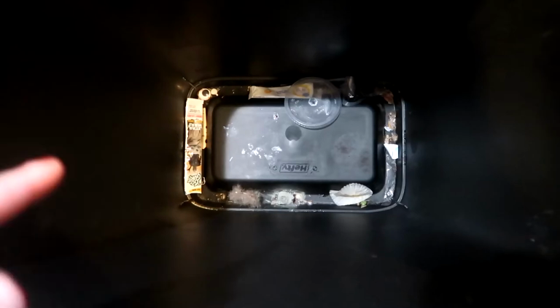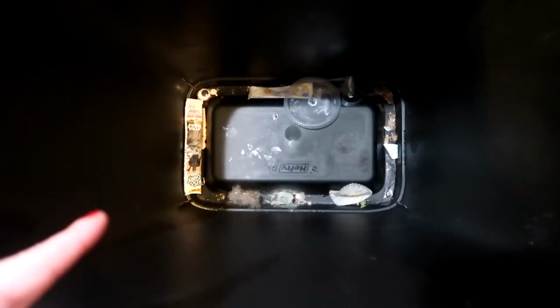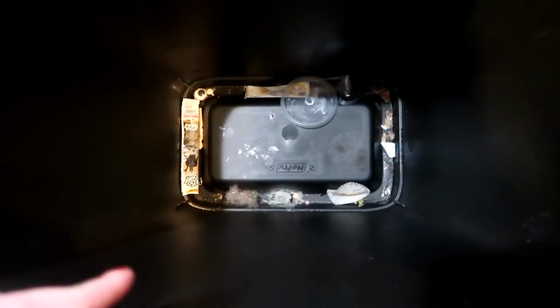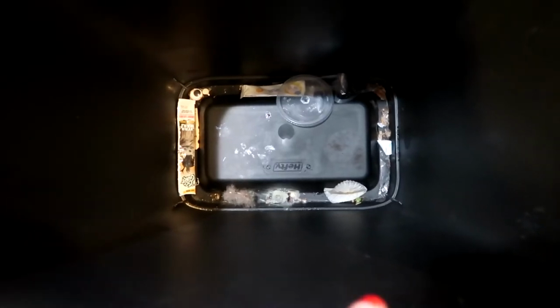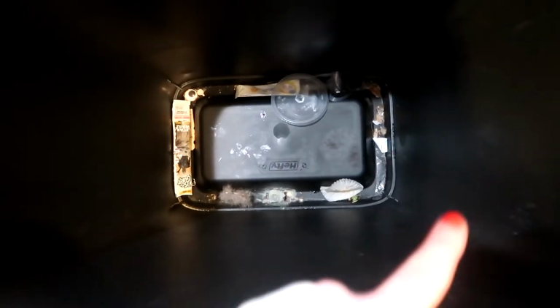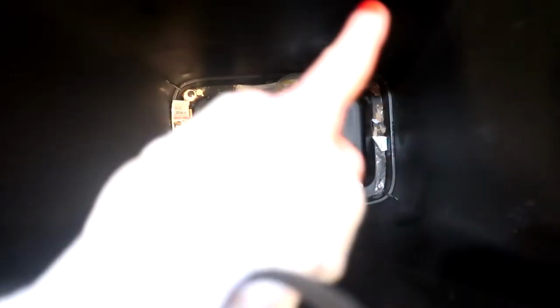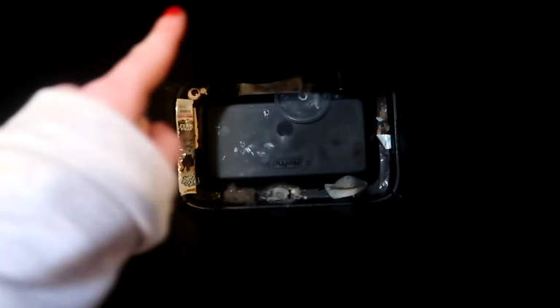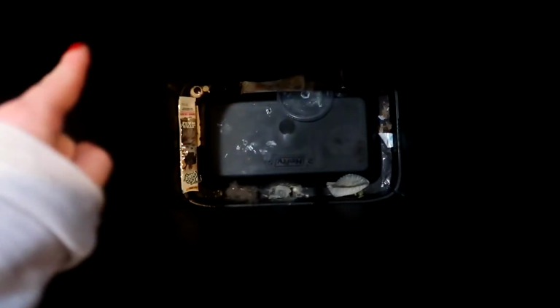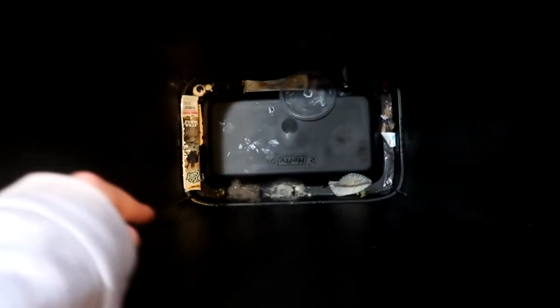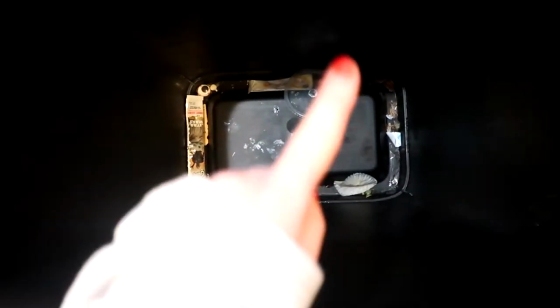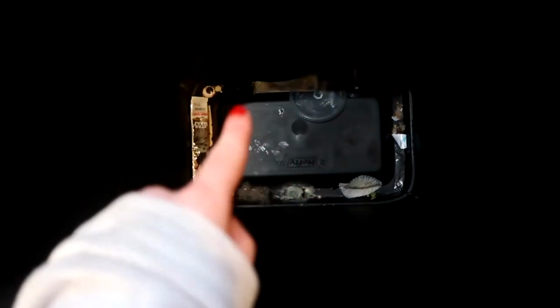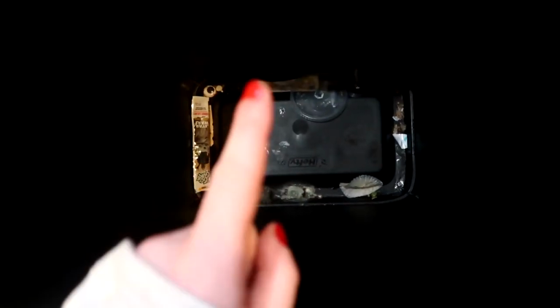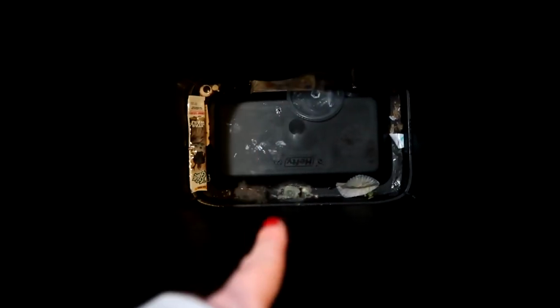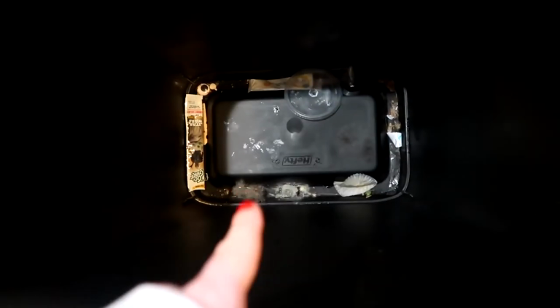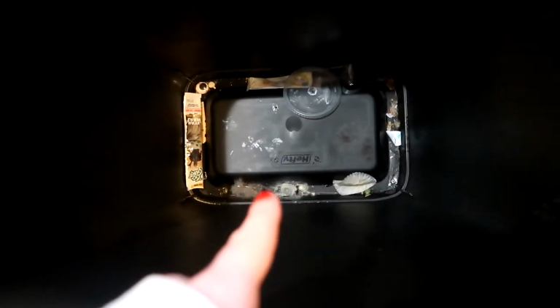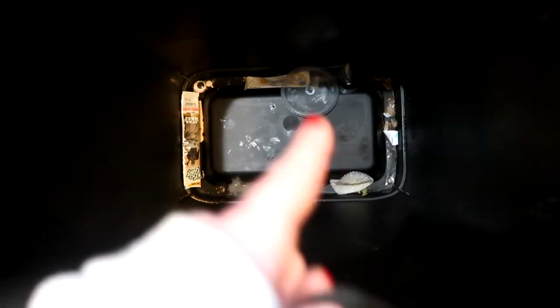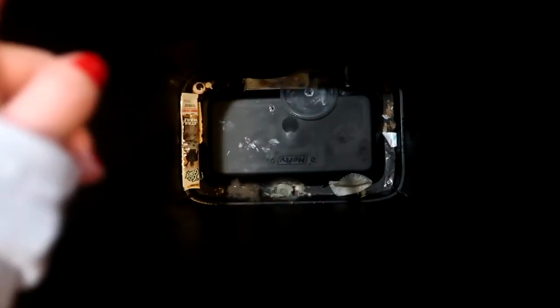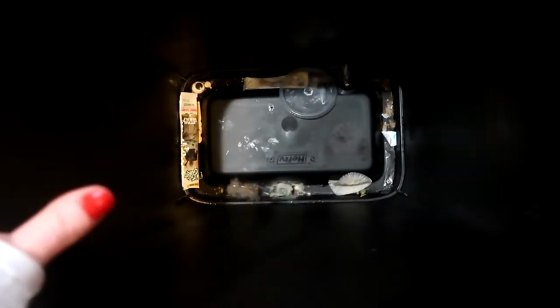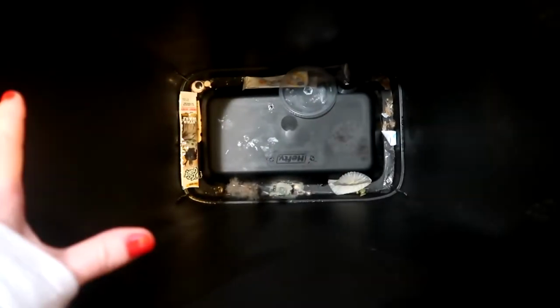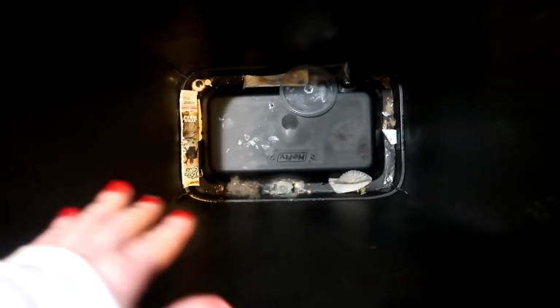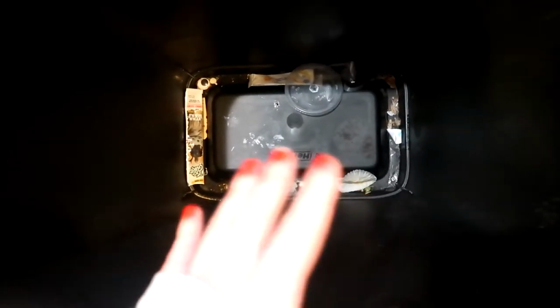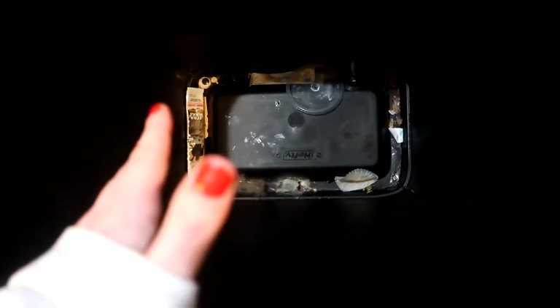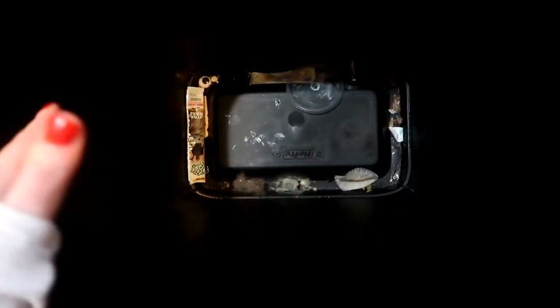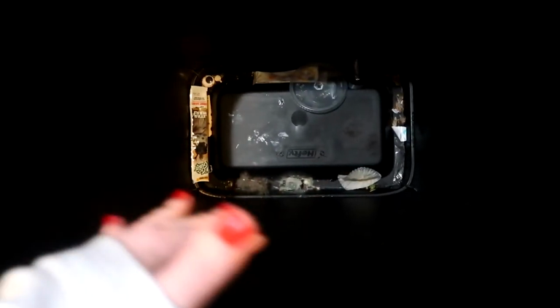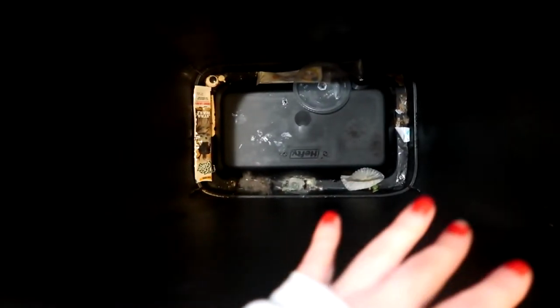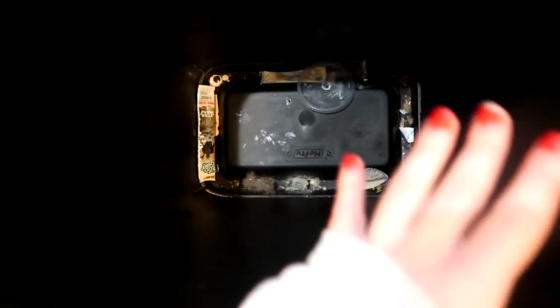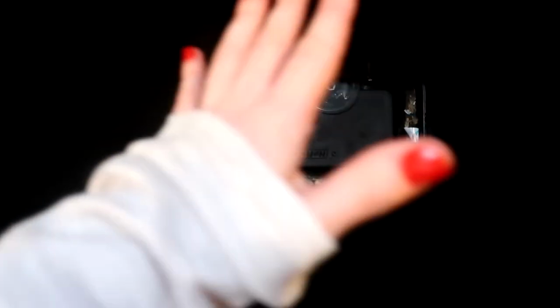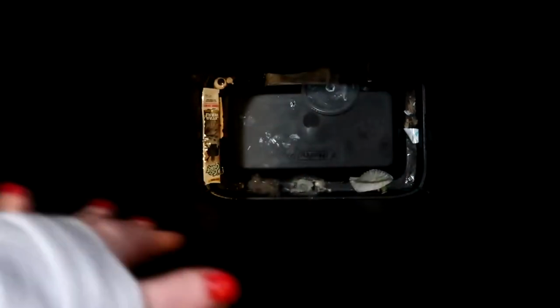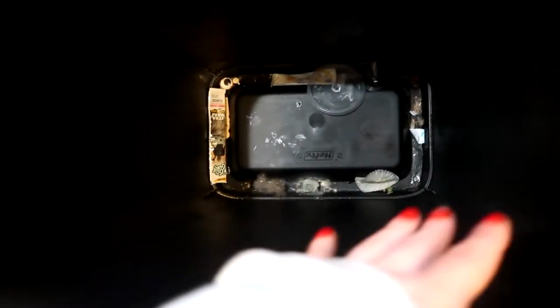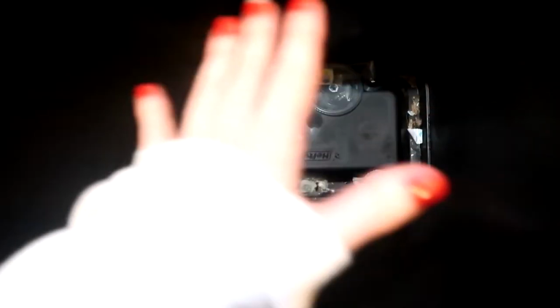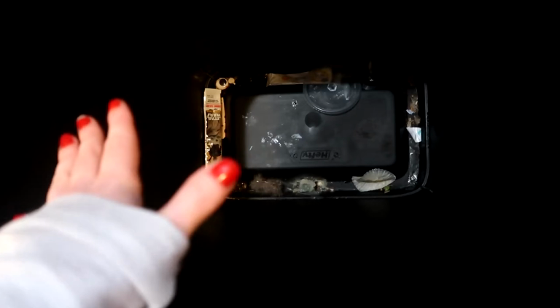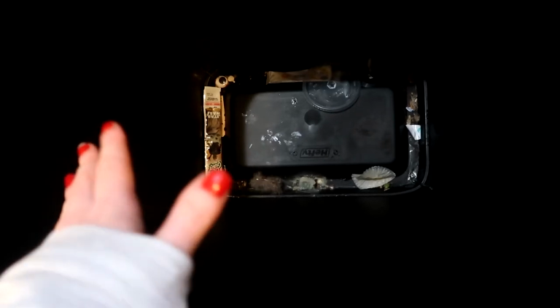Welcome back to Teach Me How To Clean. Today I'm going to be sharing with you guys how I clean out the inside of my trash can. It's been sitting all winter, and it's finally spring here — this is when I really like to go ahead and give it a good deep clean.